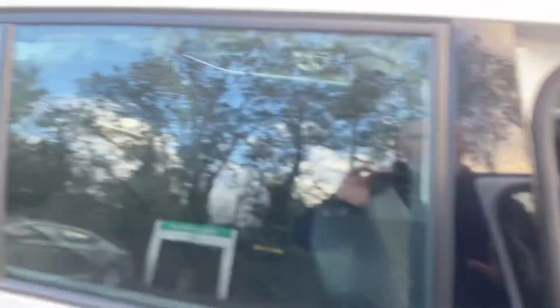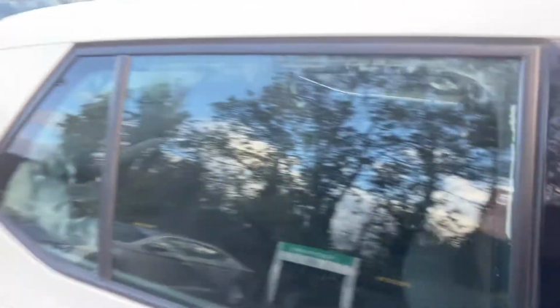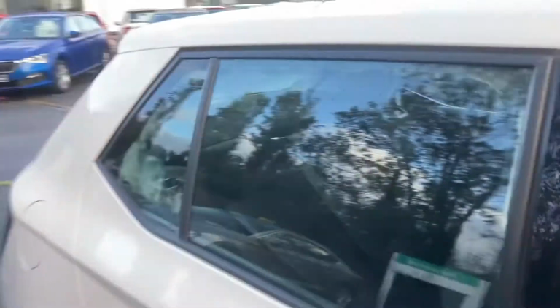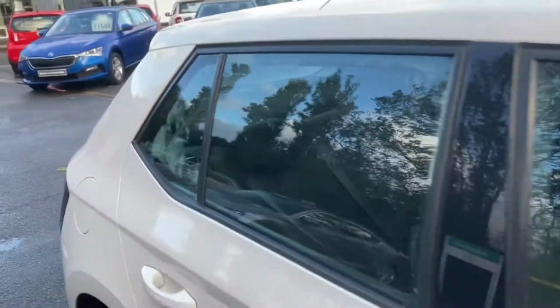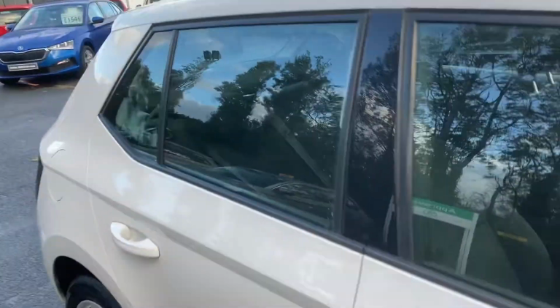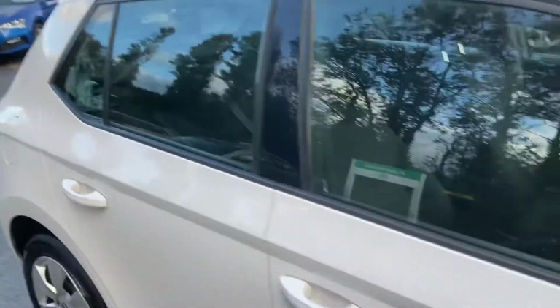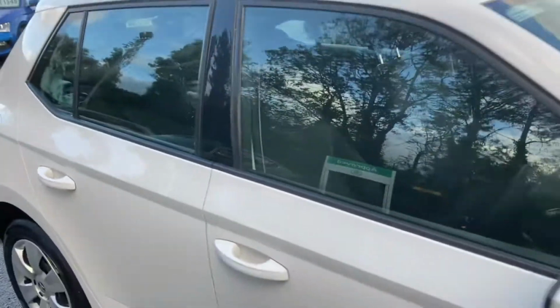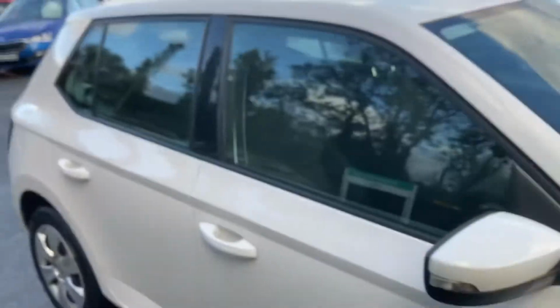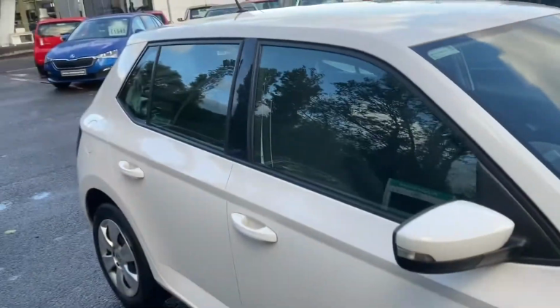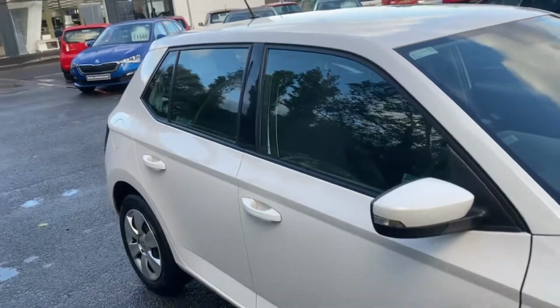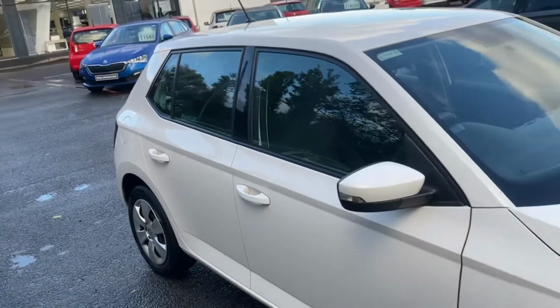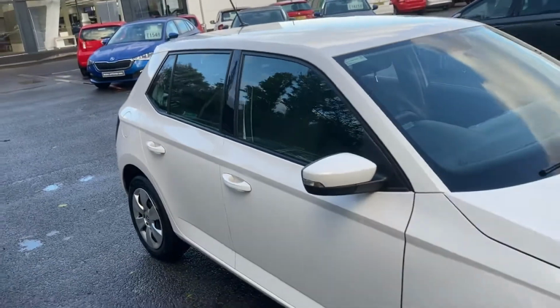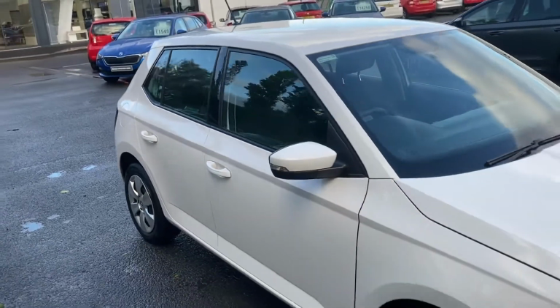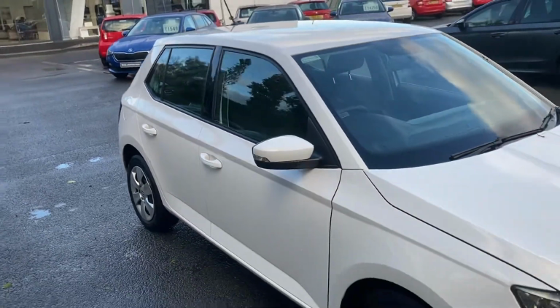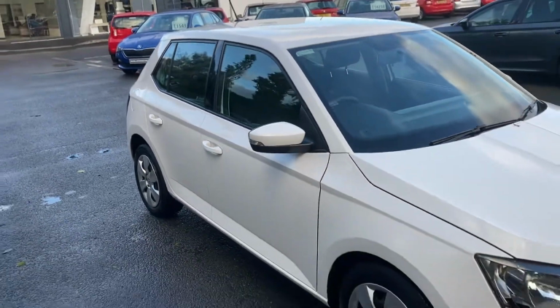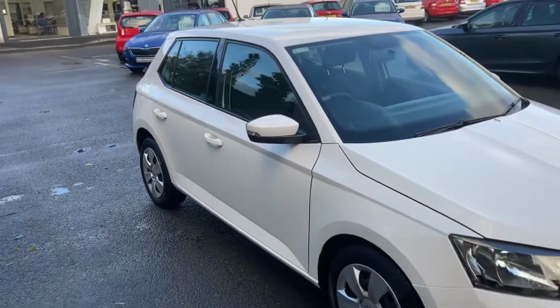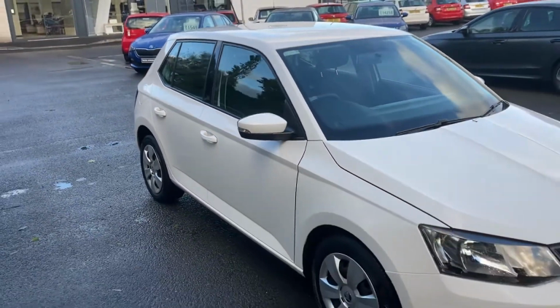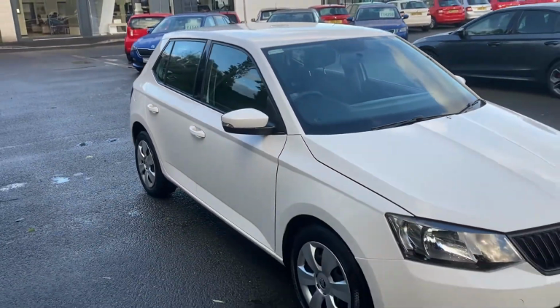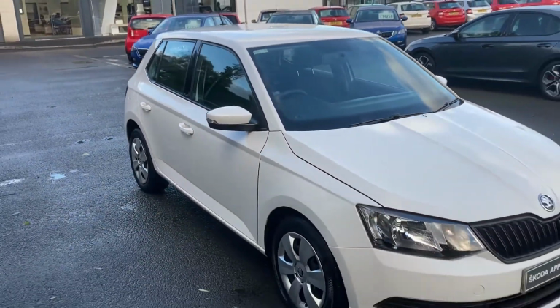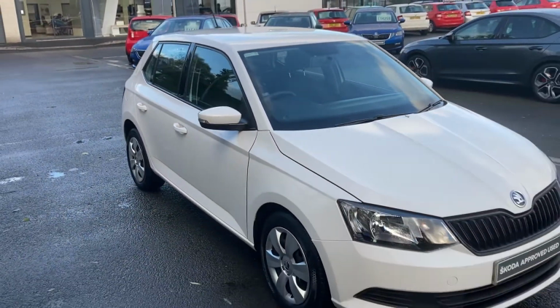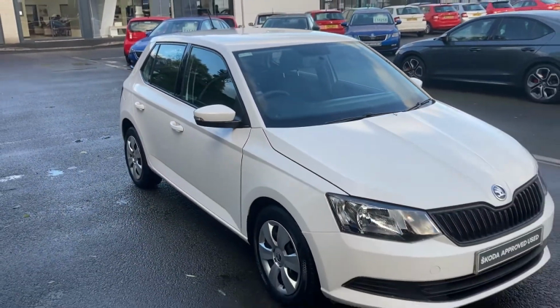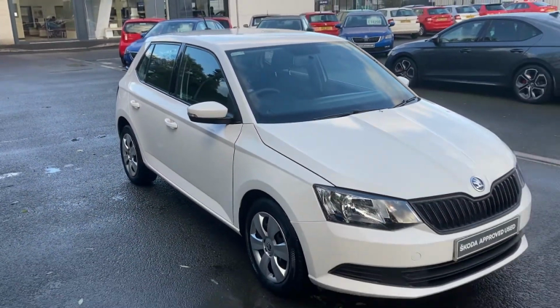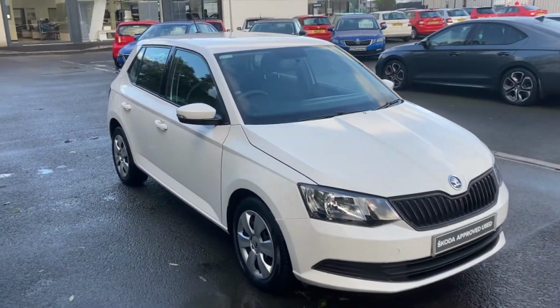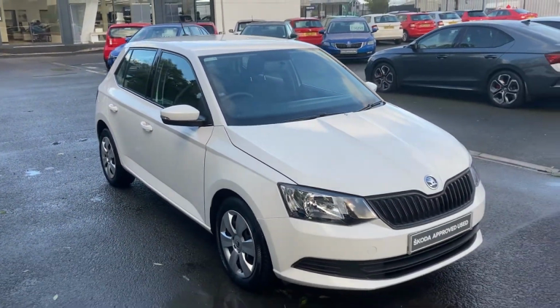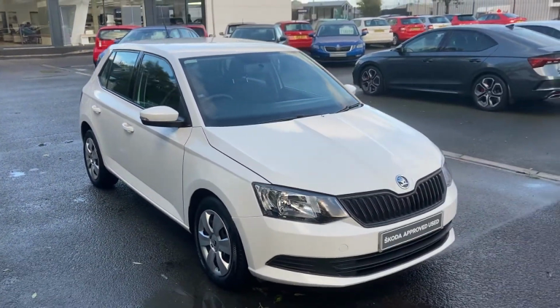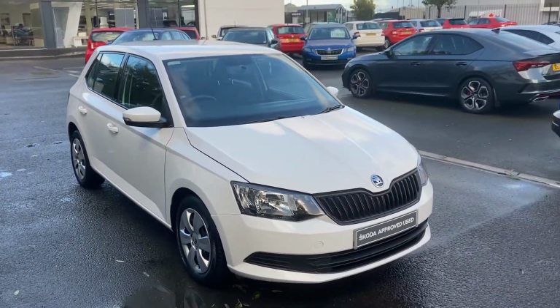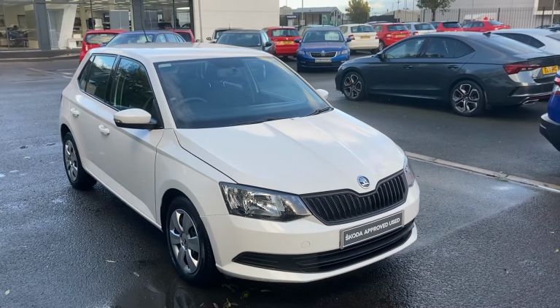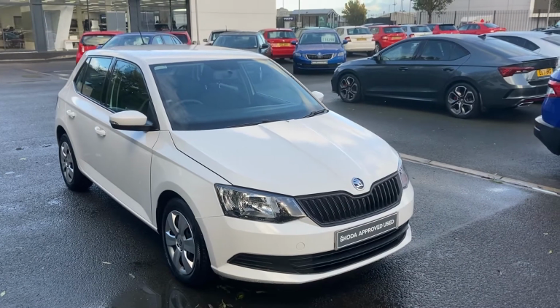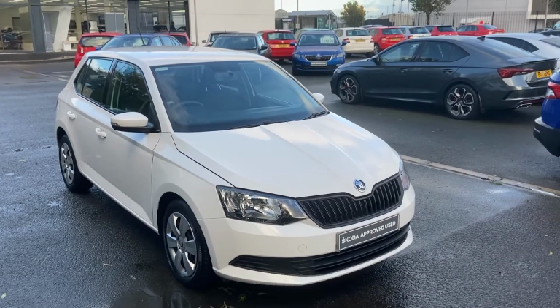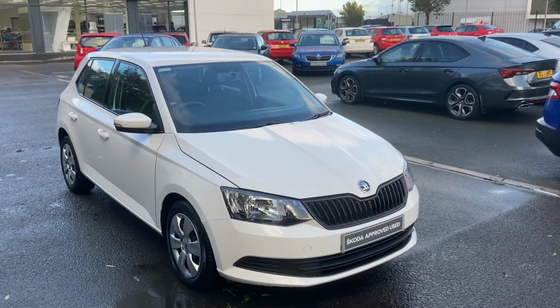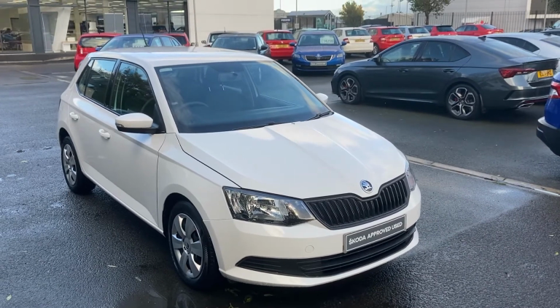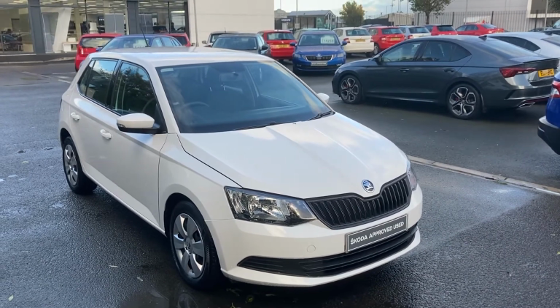If you're interested in this car or any other cars in stock, don't hesitate to give us a call on 02890 682255 and just ask to speak to one of the sales team.